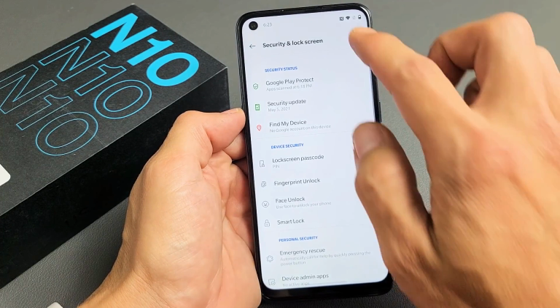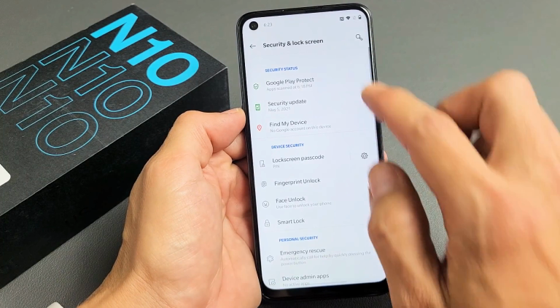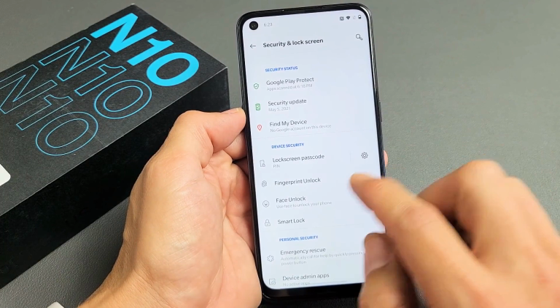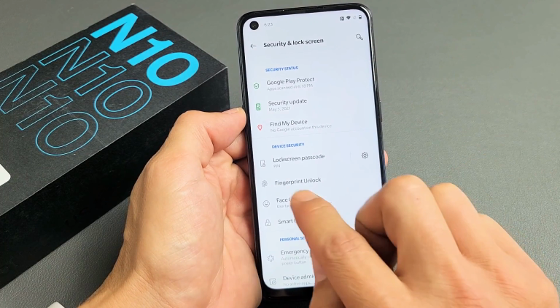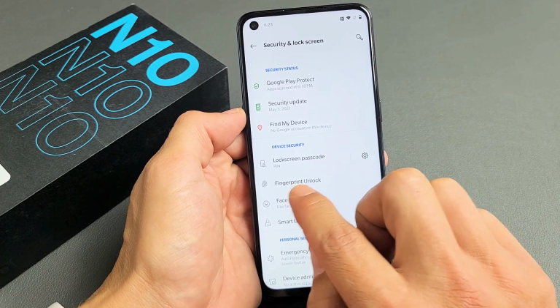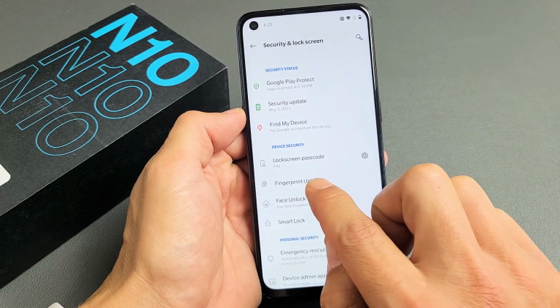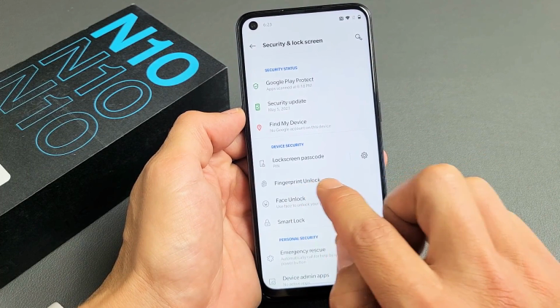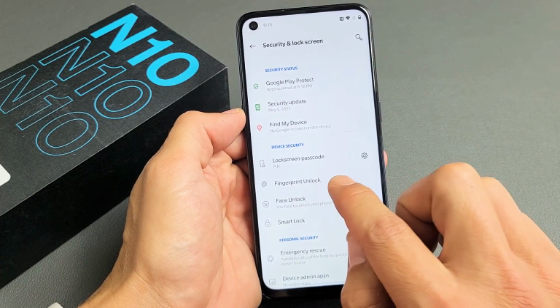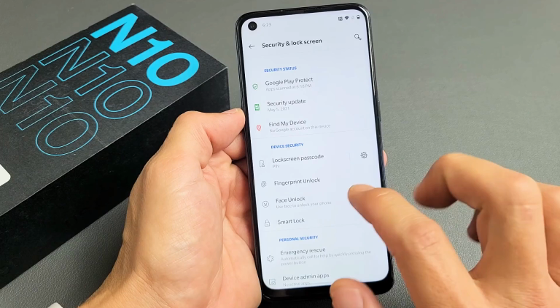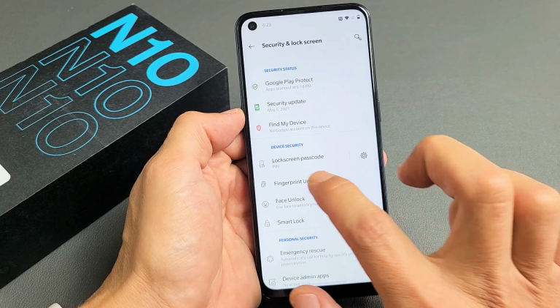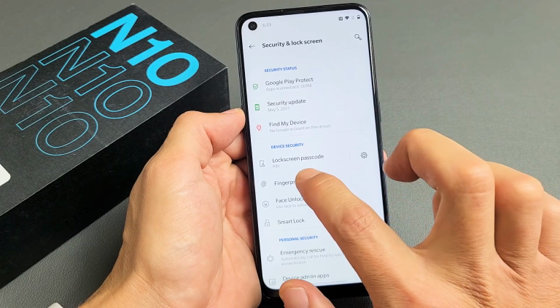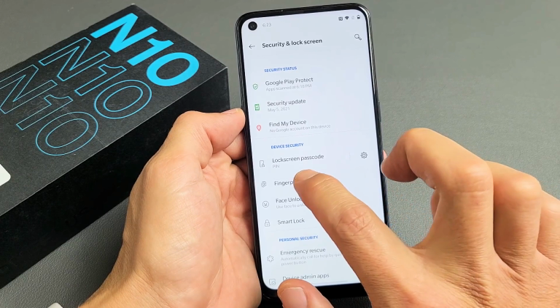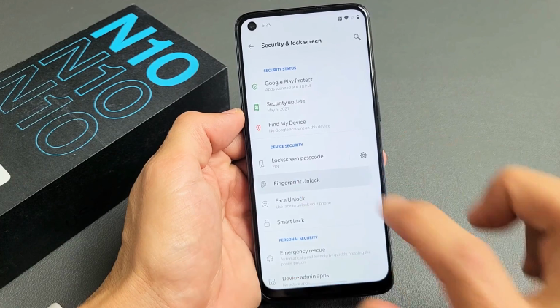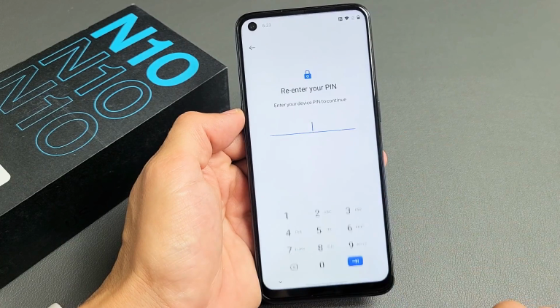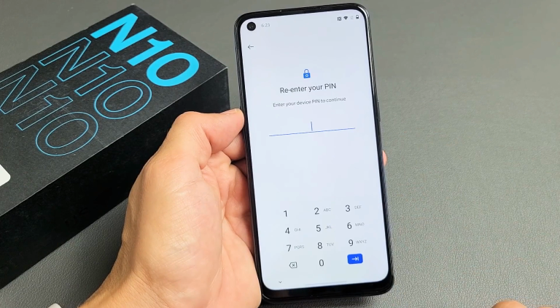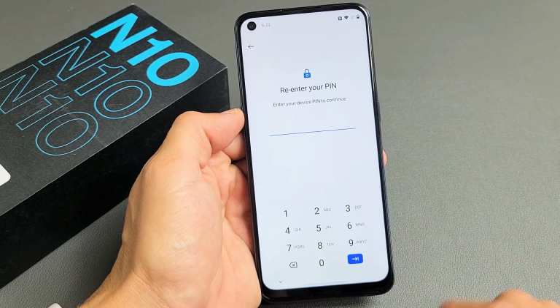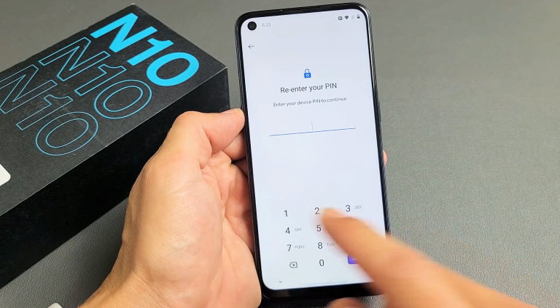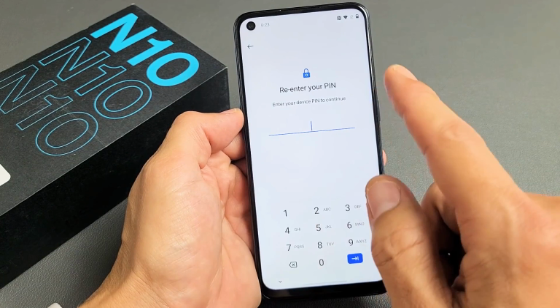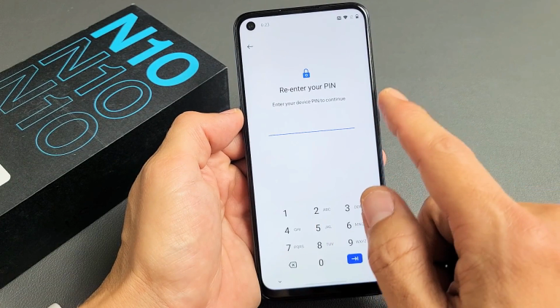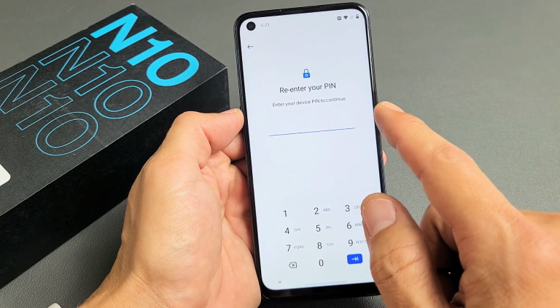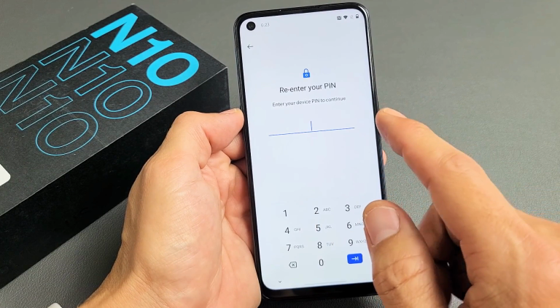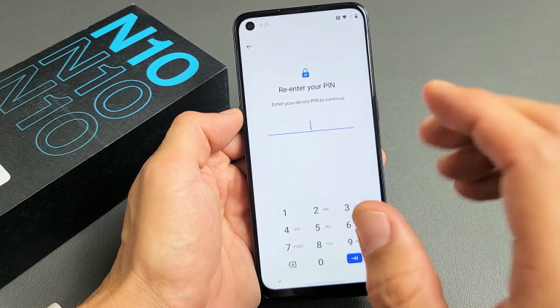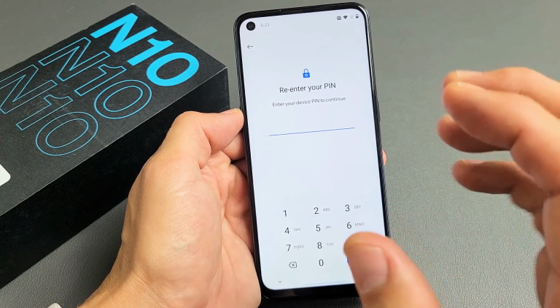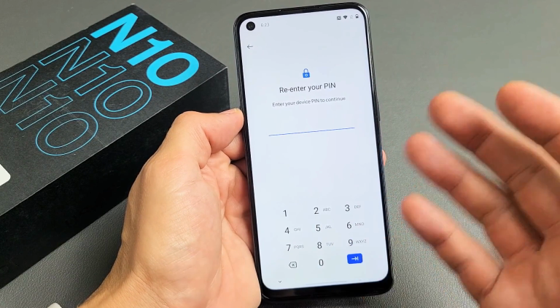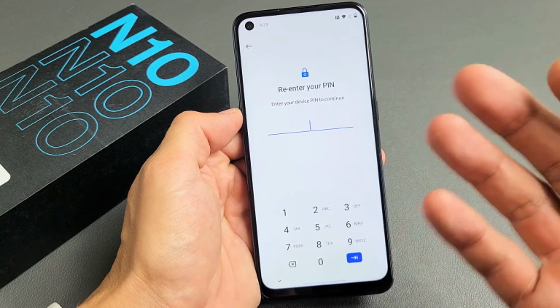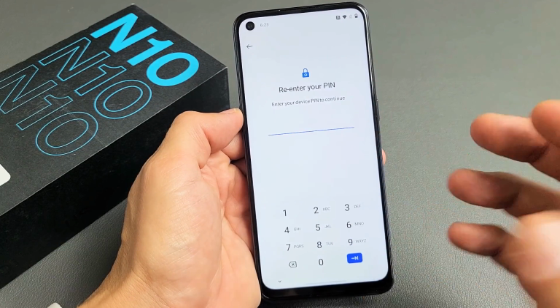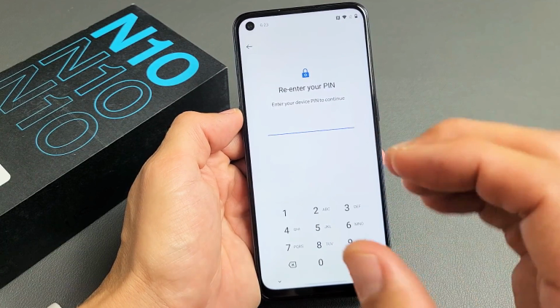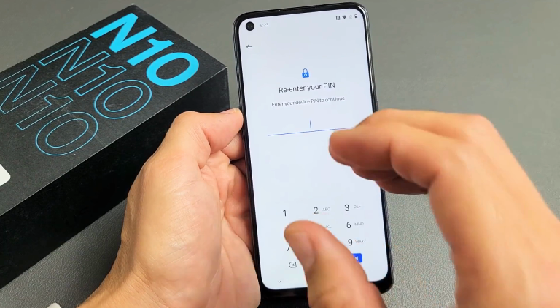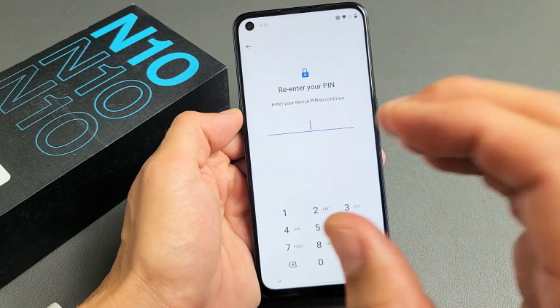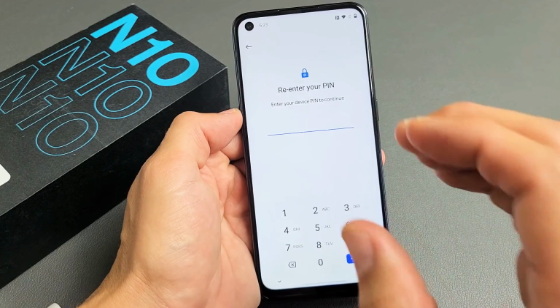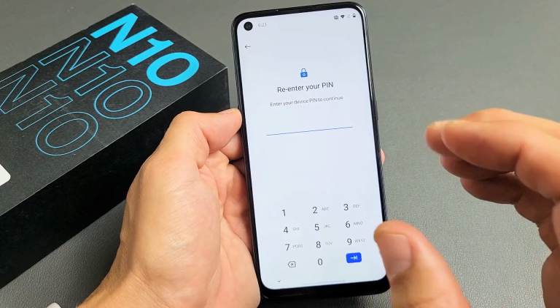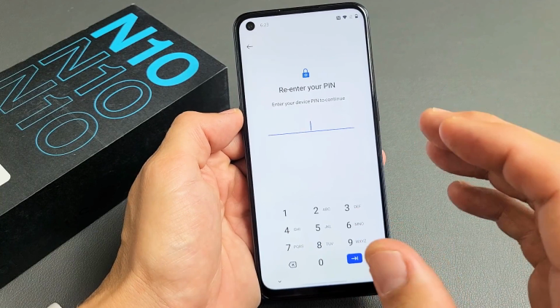Now from here you'll see Fingerprint Unlock — go ahead and tap on that. Then put in your pin. If you didn't make a pin already, it's going to ask you to make one first.